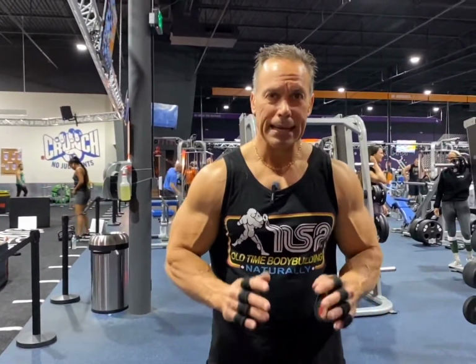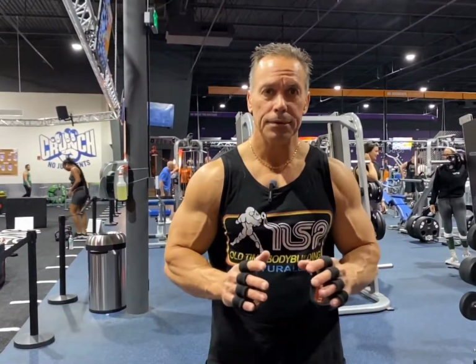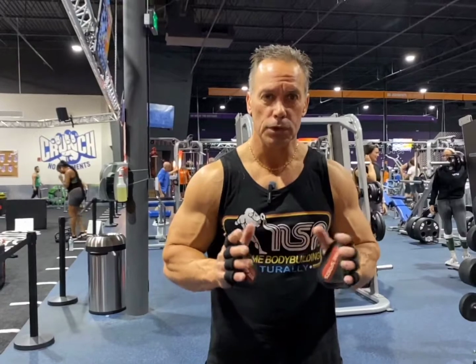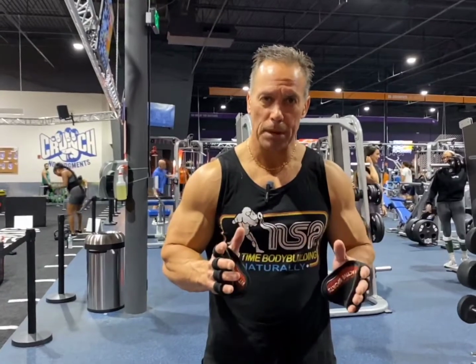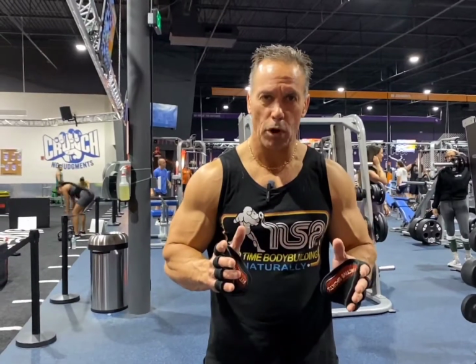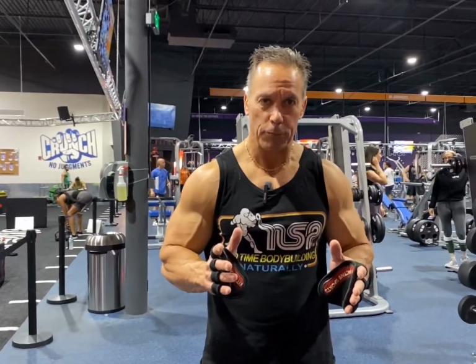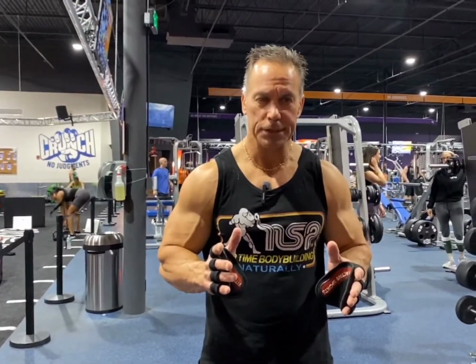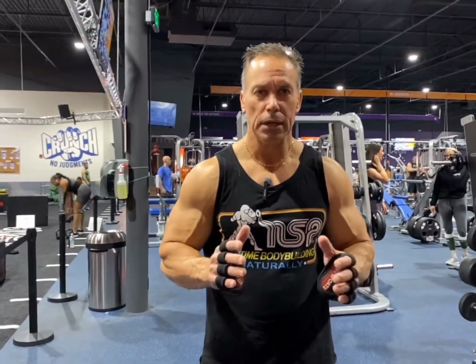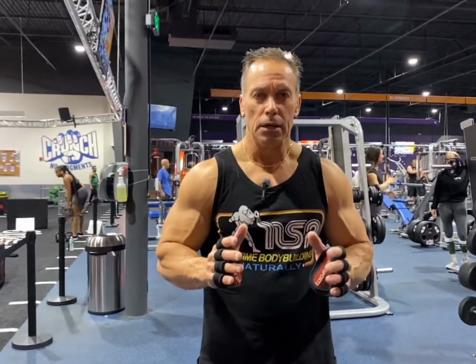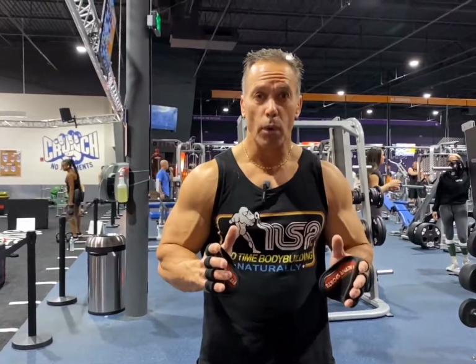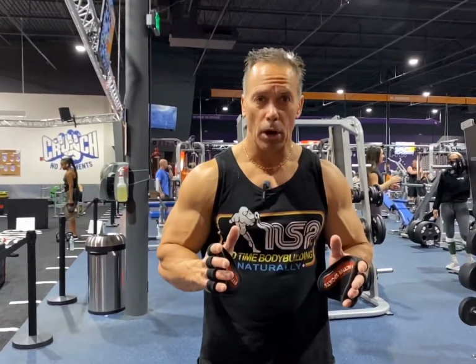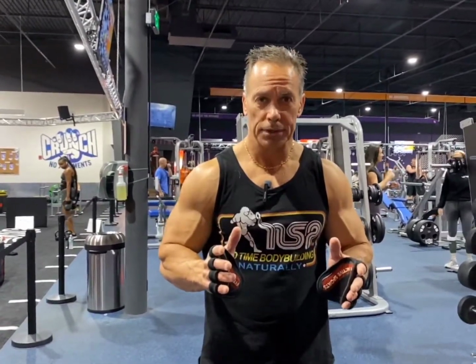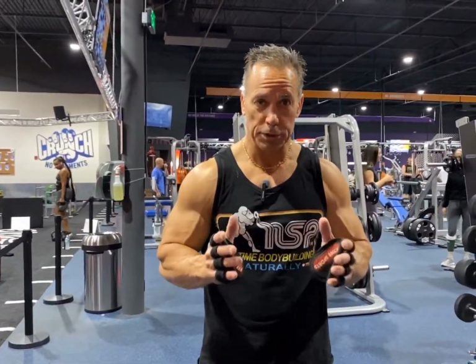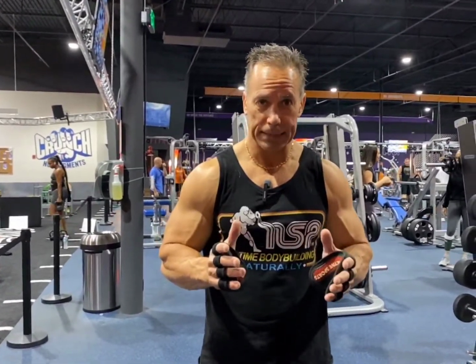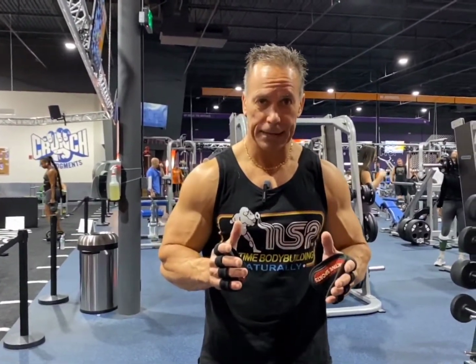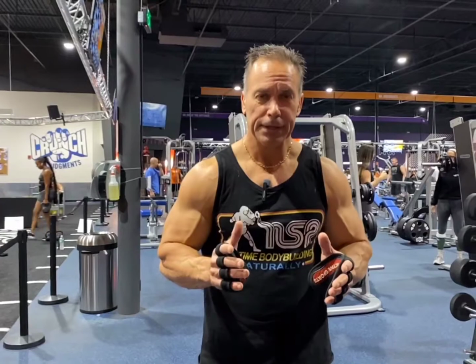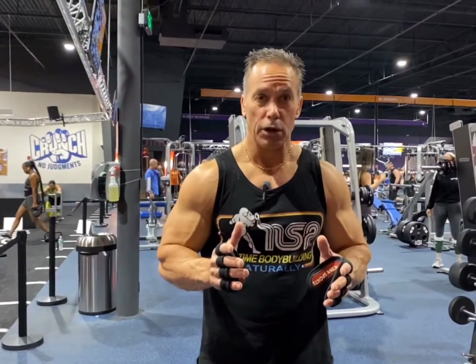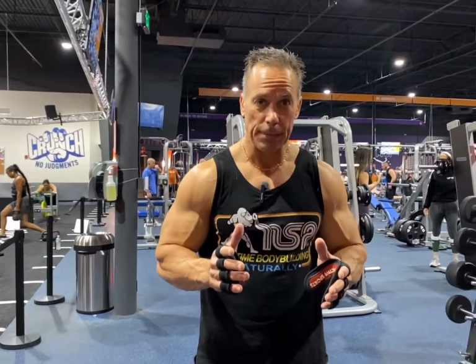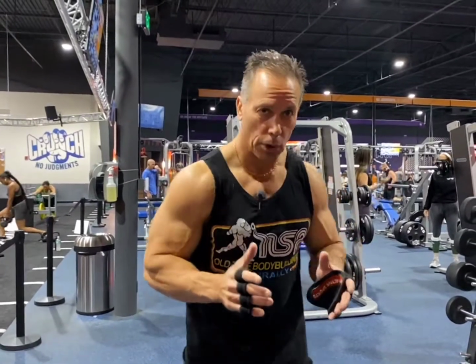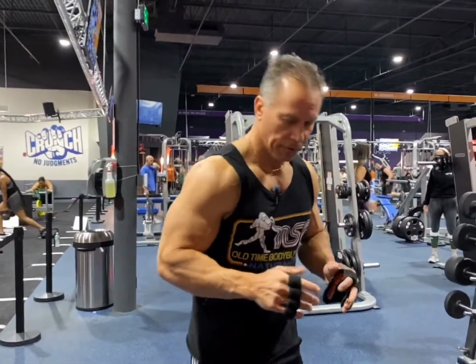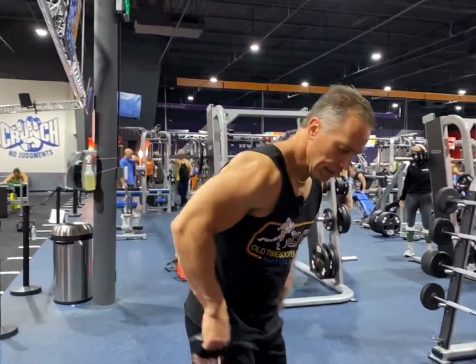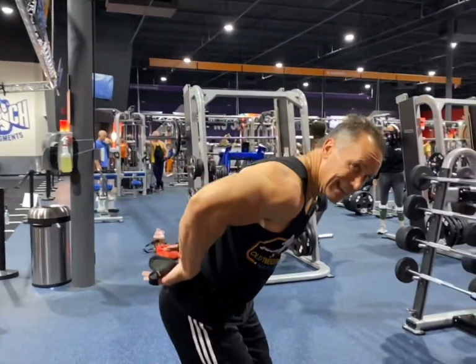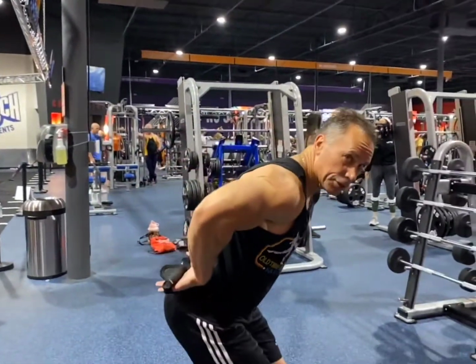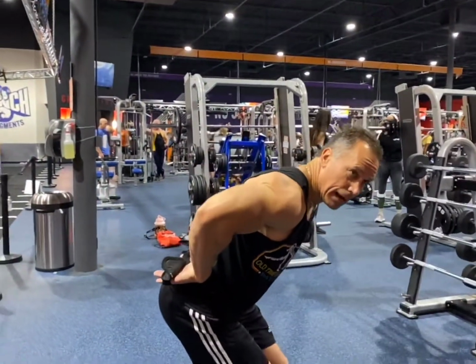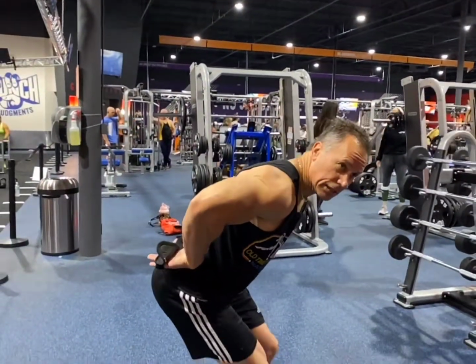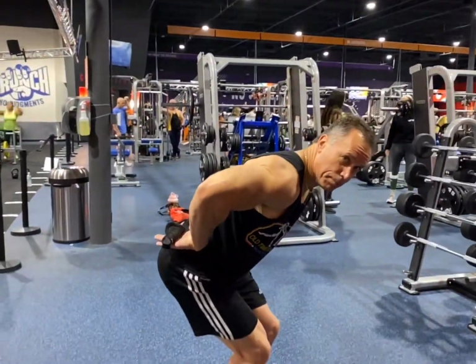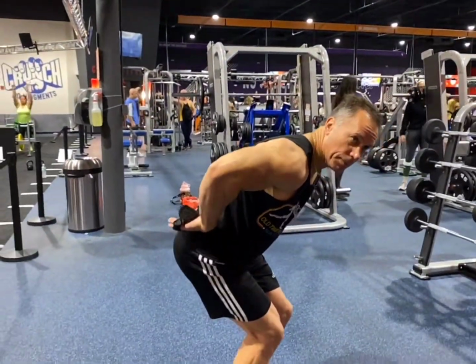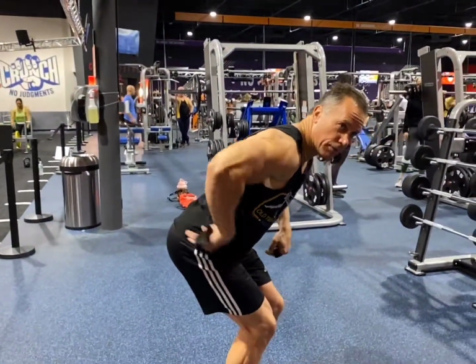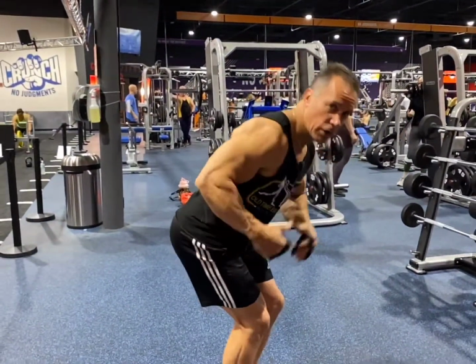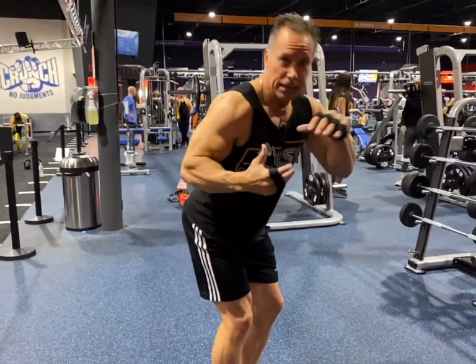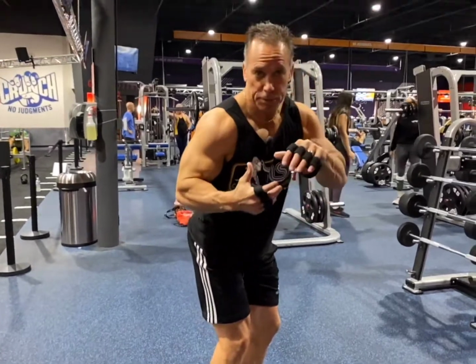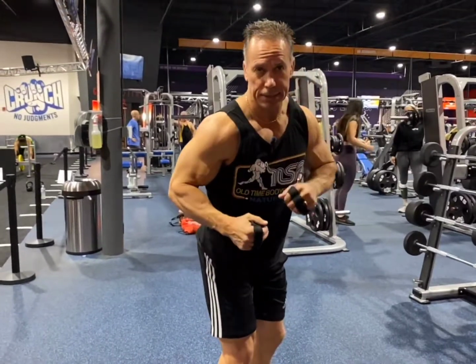Again, when you're doing bent row type movements, it's good to wear a belt to keep the spine tight and also keep the curve in the spine. Keep that butt up so you have the curve to keep the spine tight.